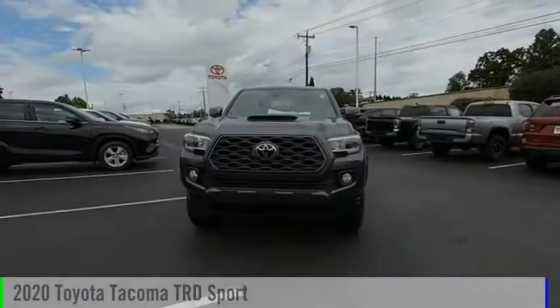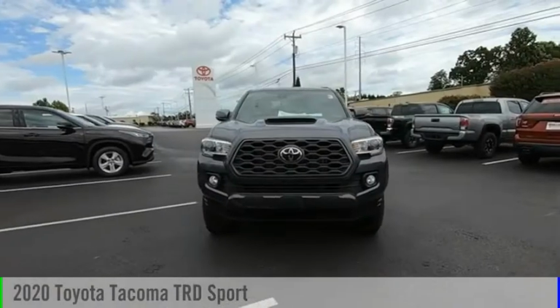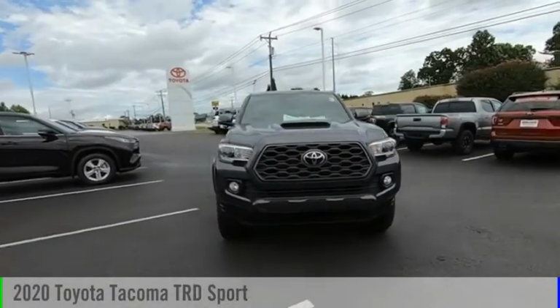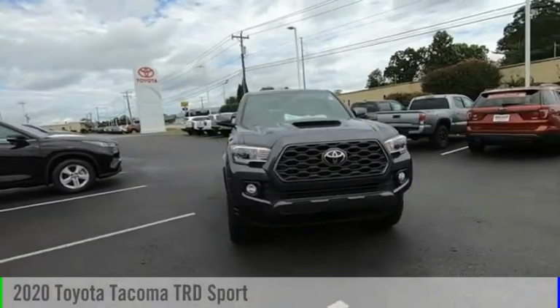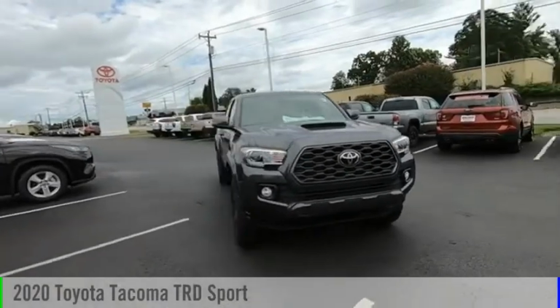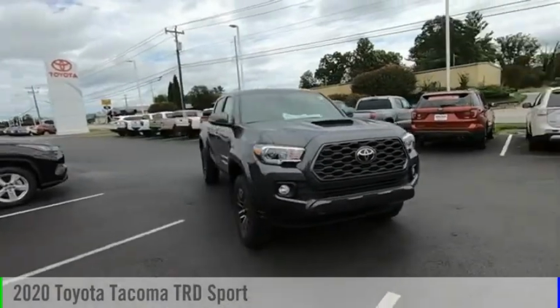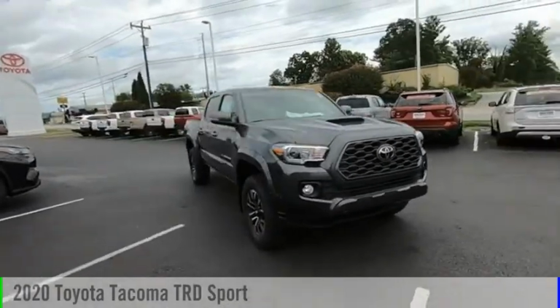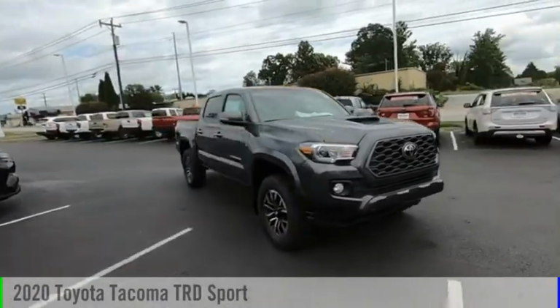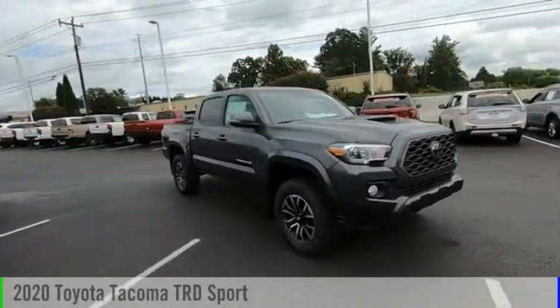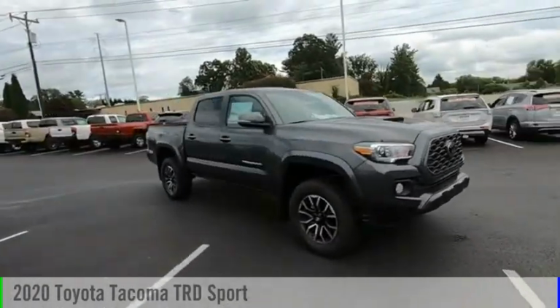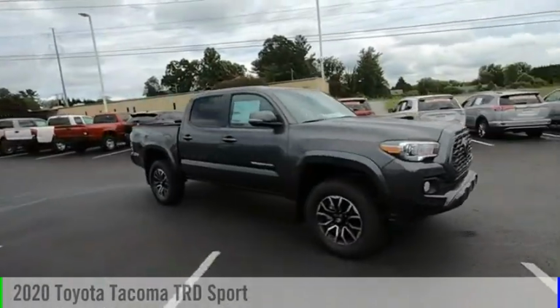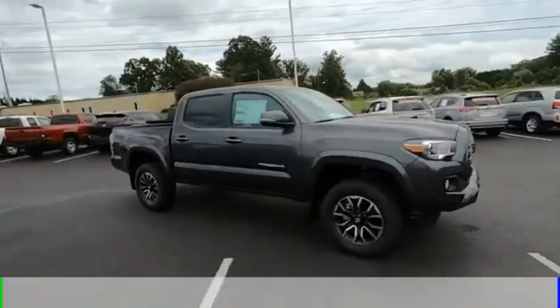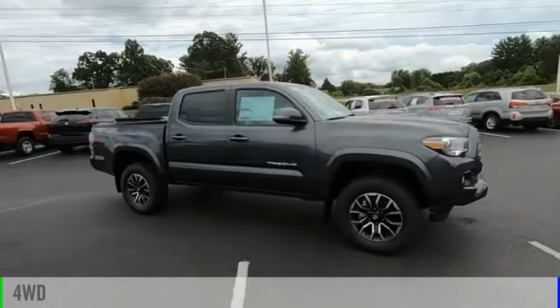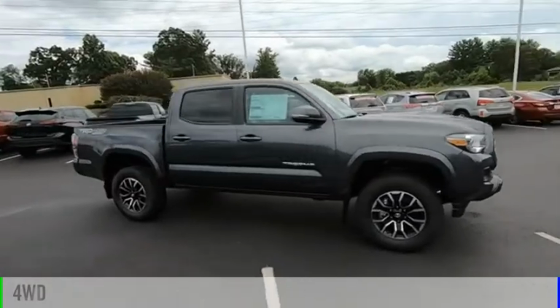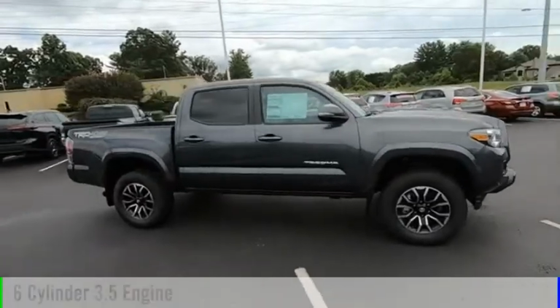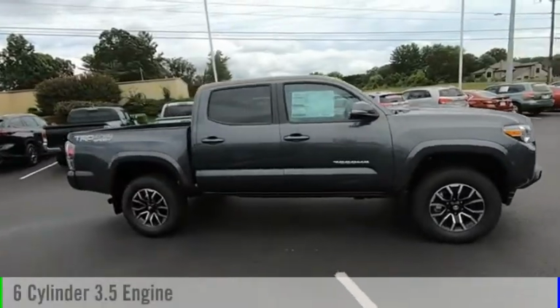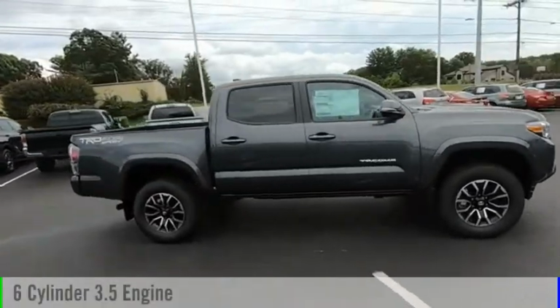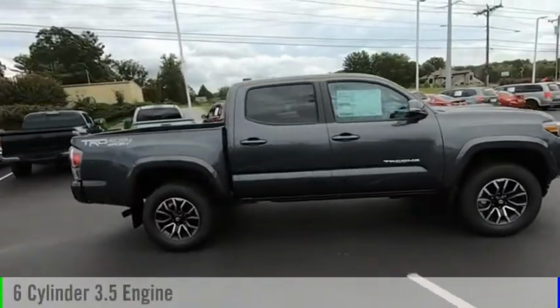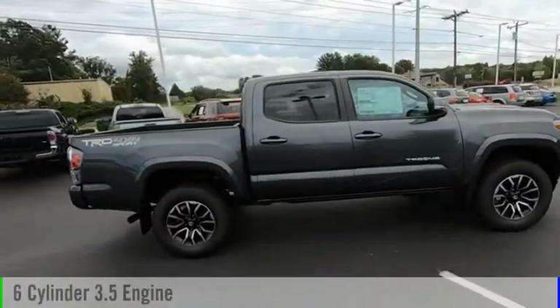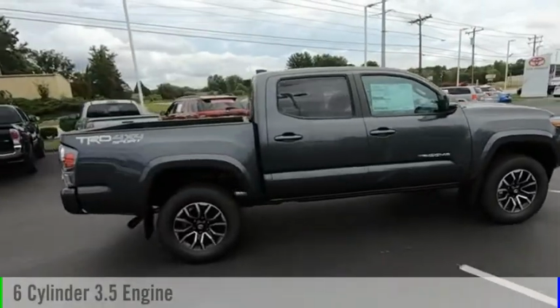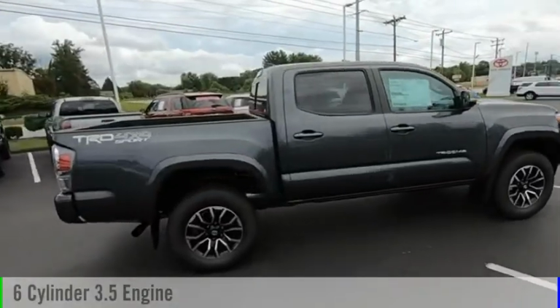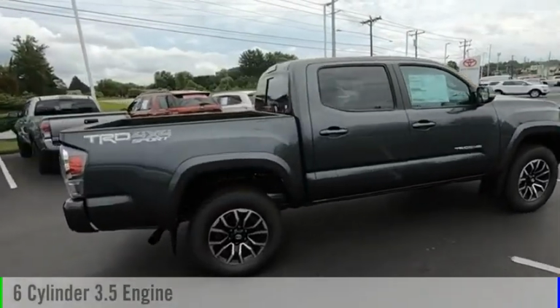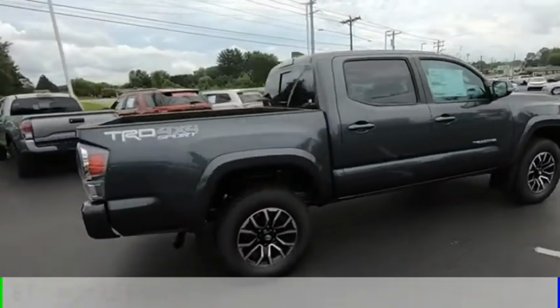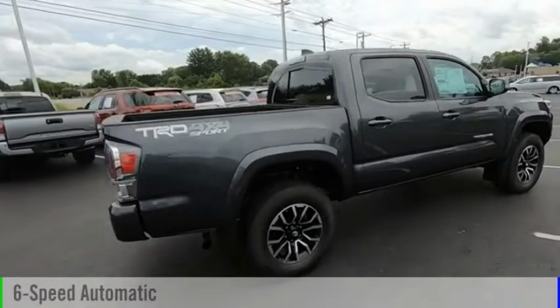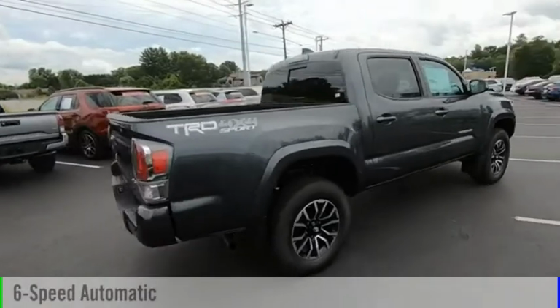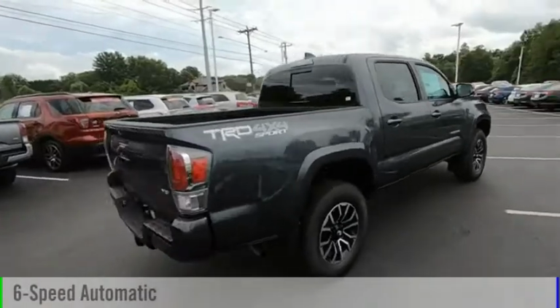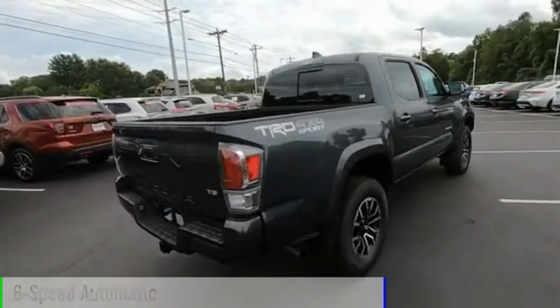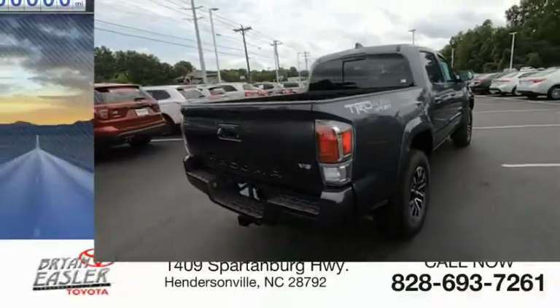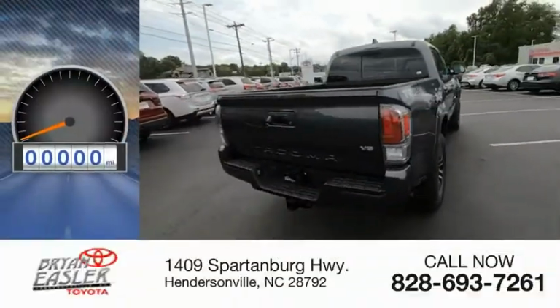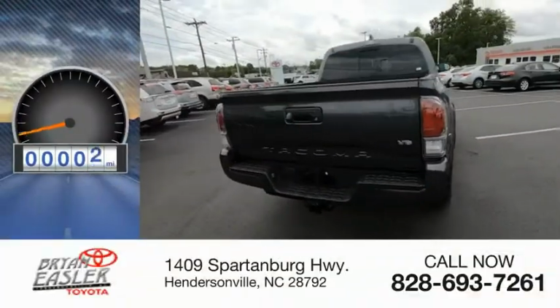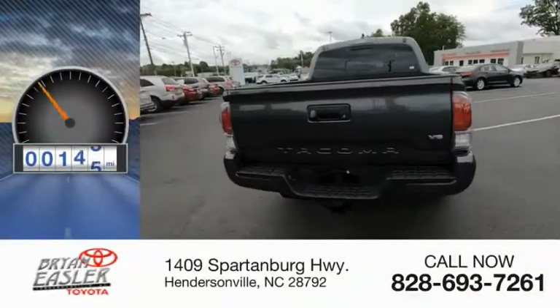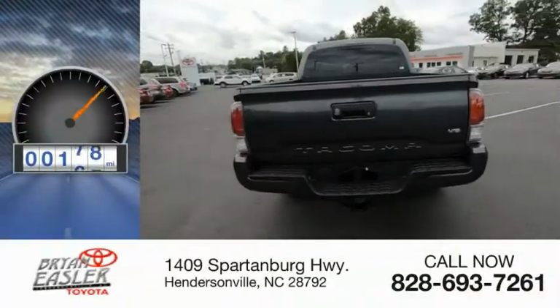You are going to love the 2020 Tacoma. This vehicle is powered by a four-wheel drive, six-cylinder, 3.5-liter engine, and comes with a six-speed automatic transmission. This vehicle has less than 200 miles.